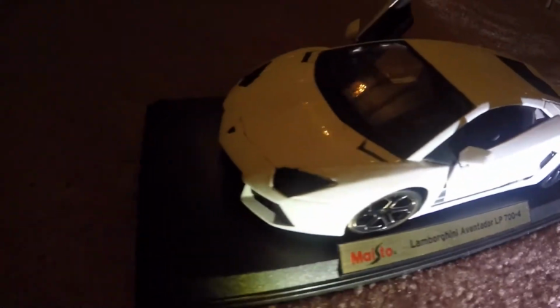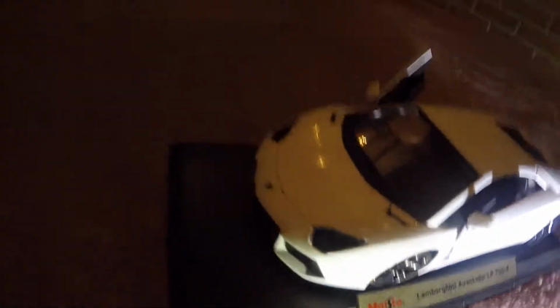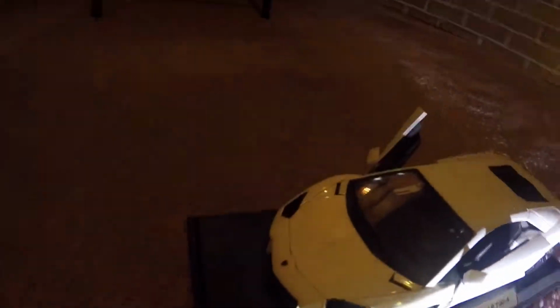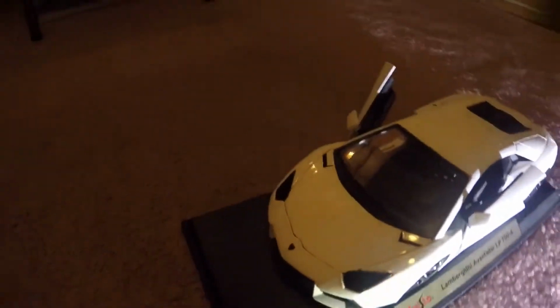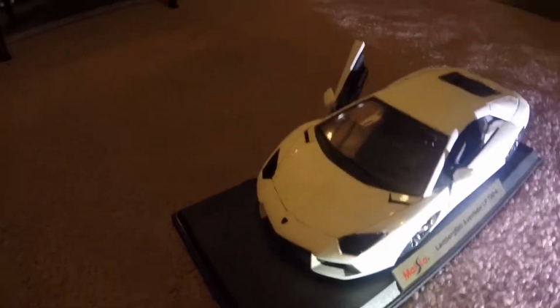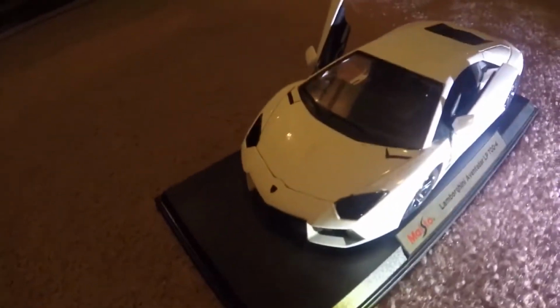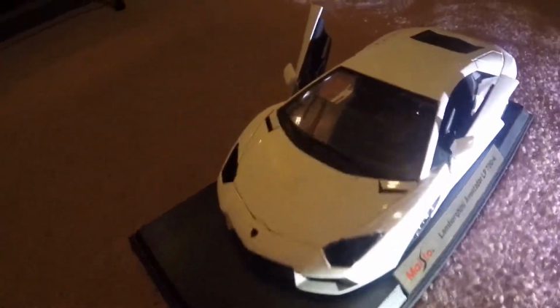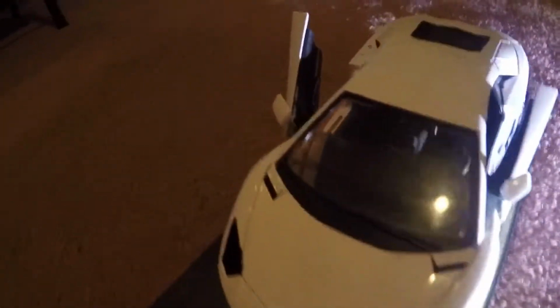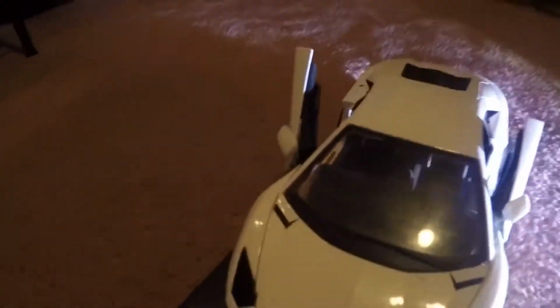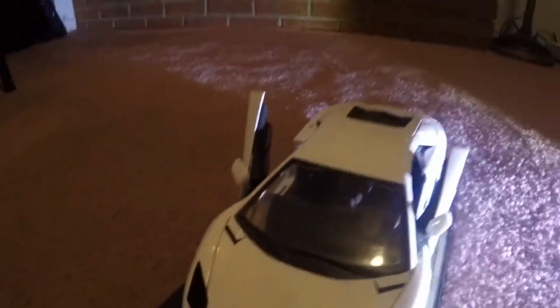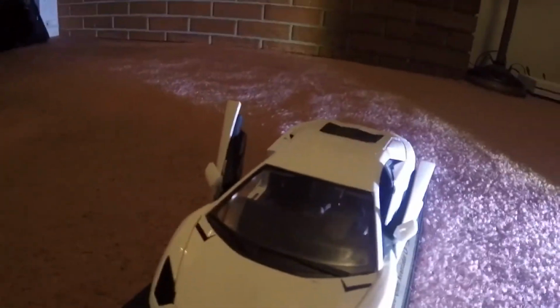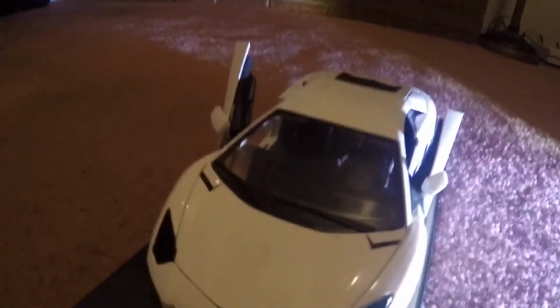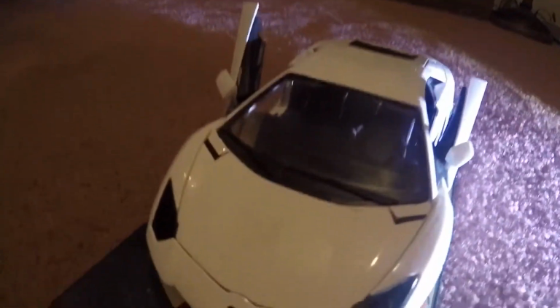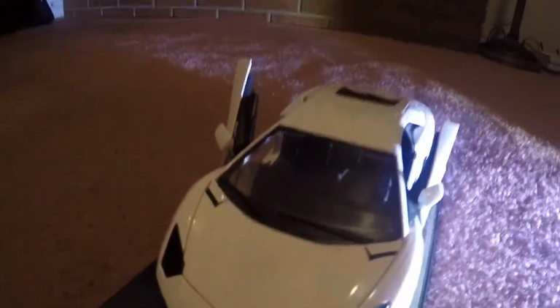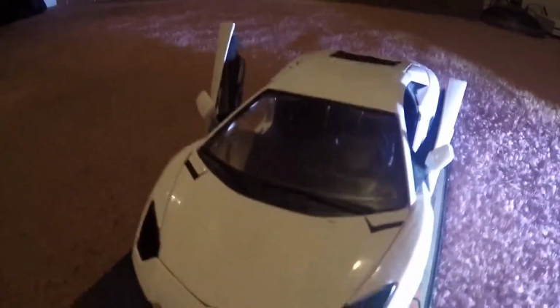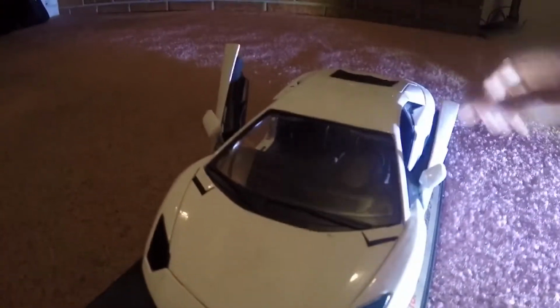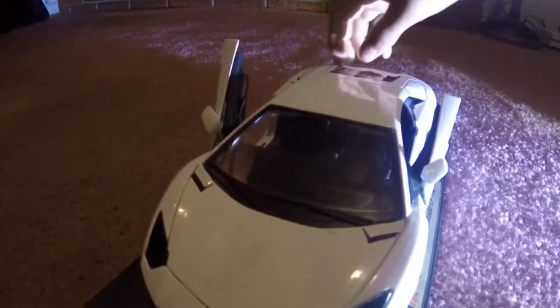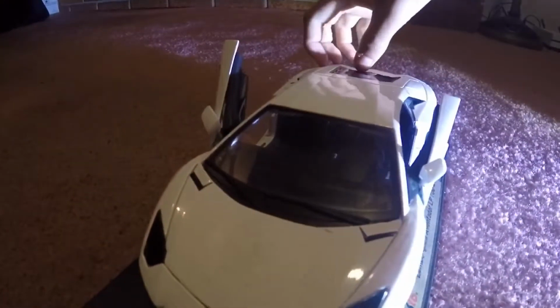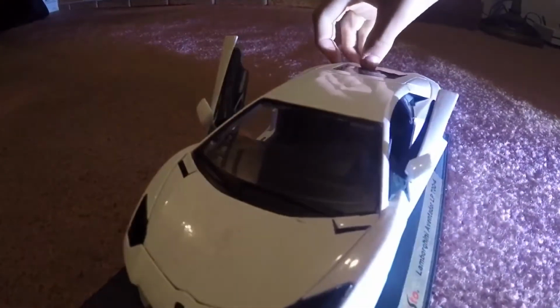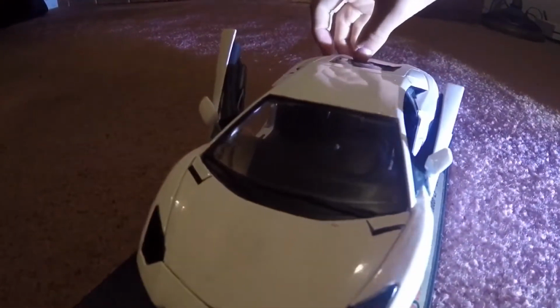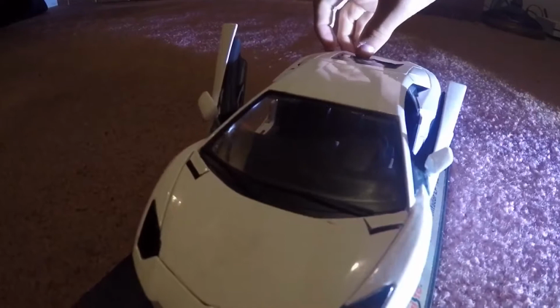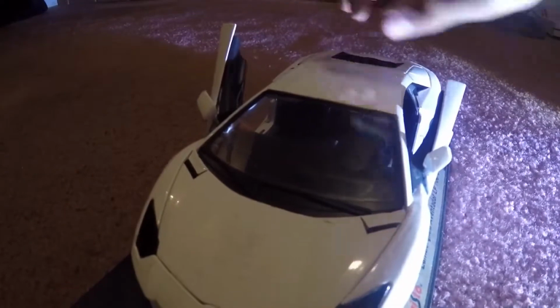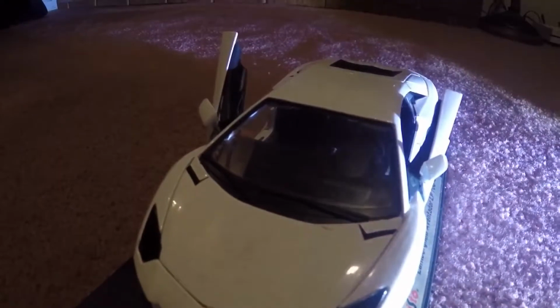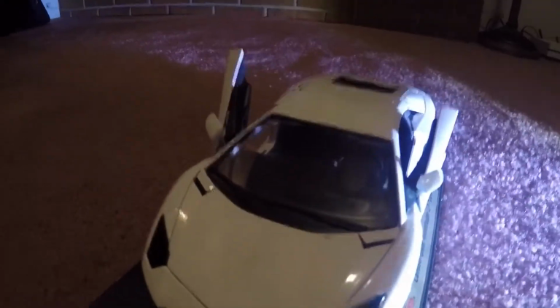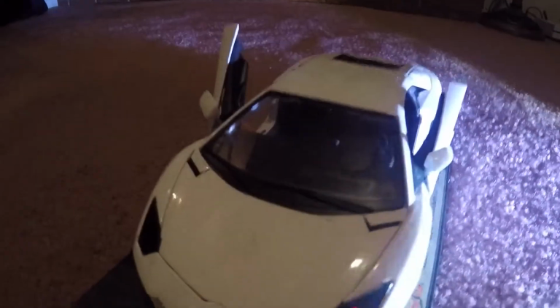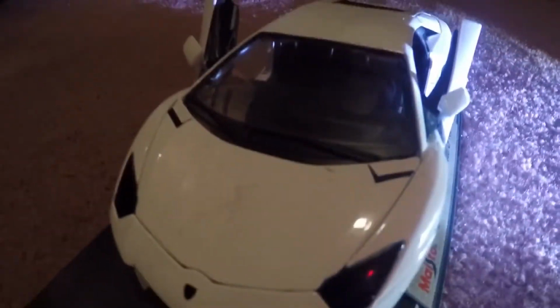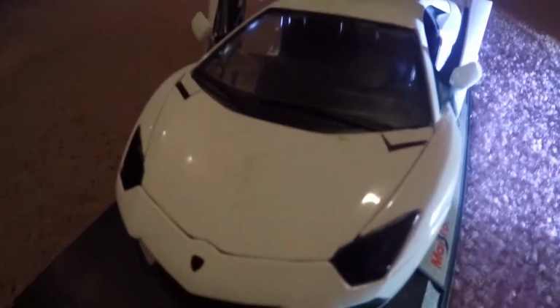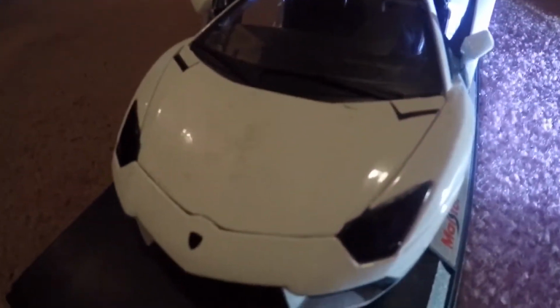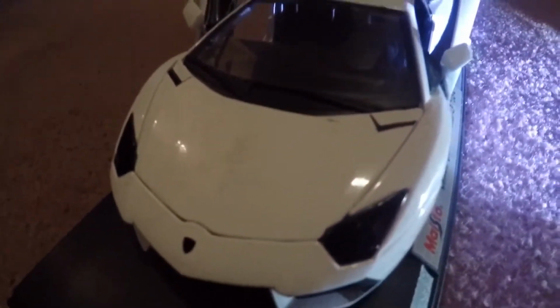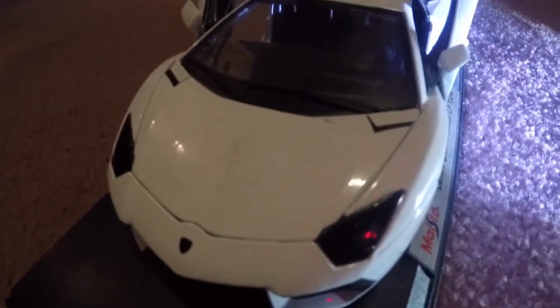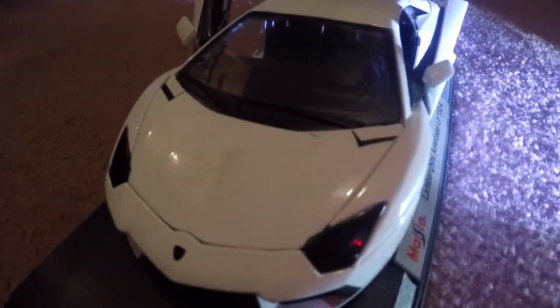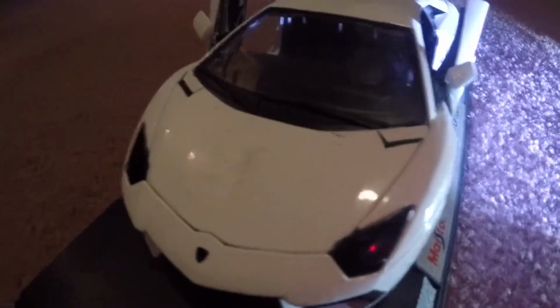This is a model, so the back opens up — like 700 horsepower in the back.